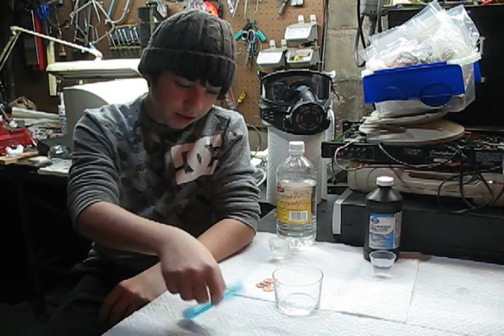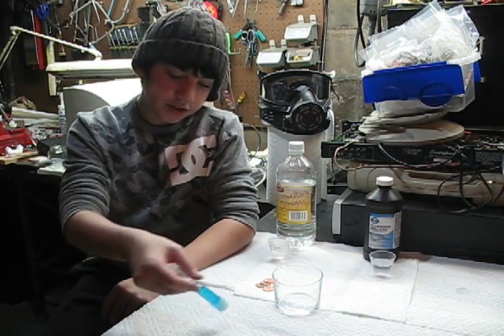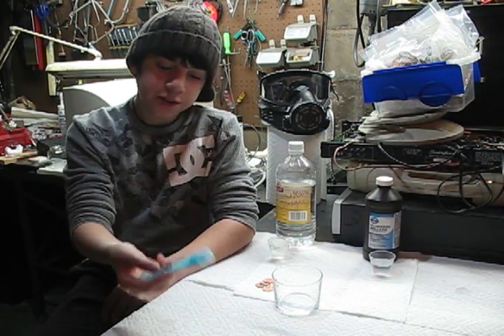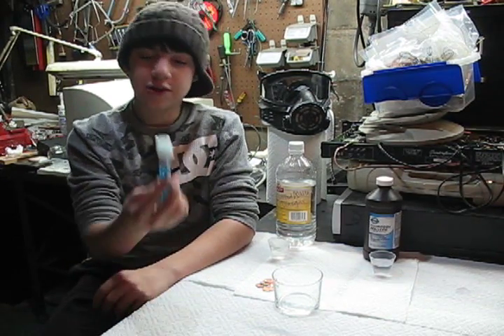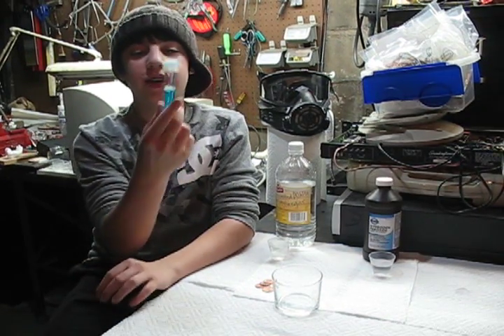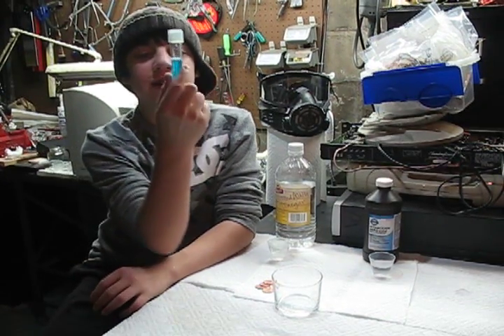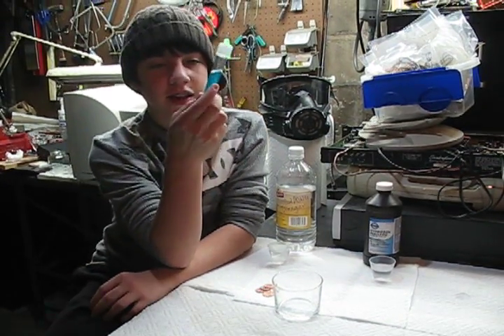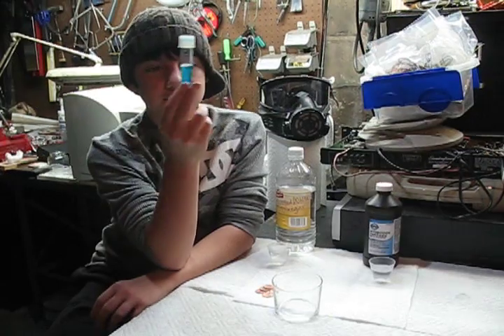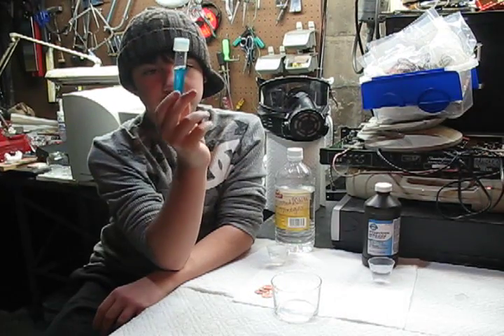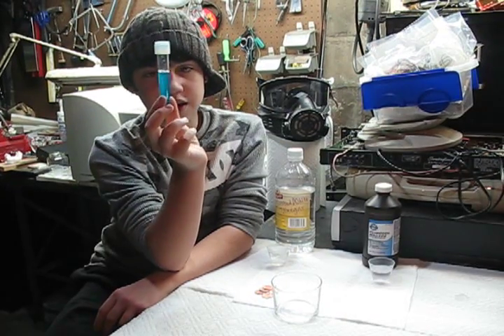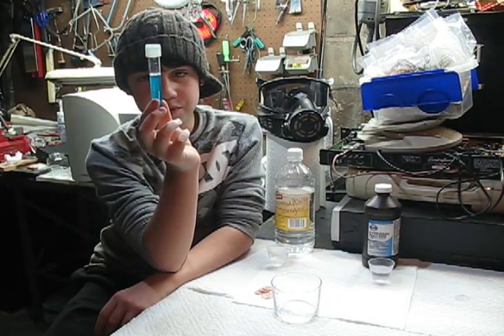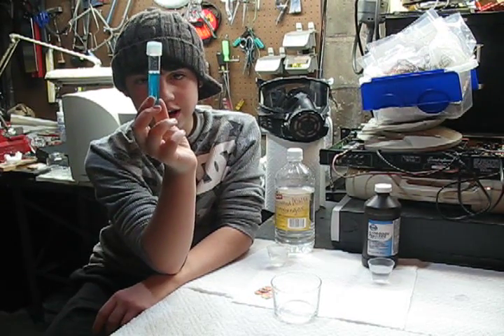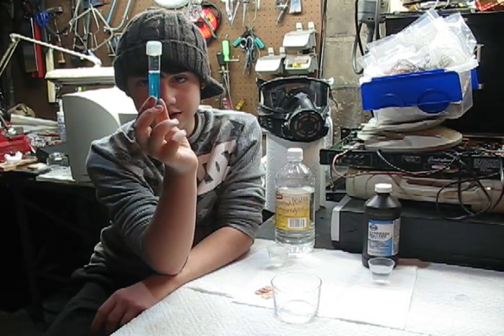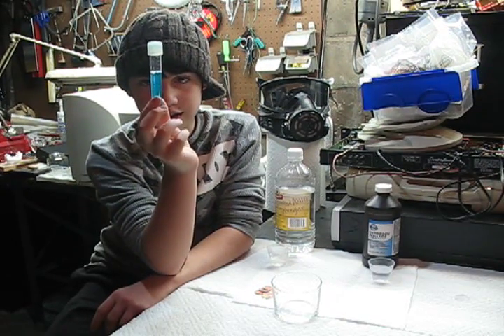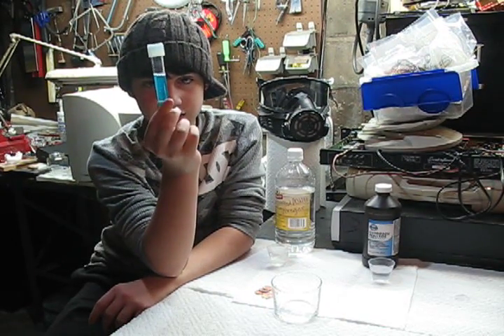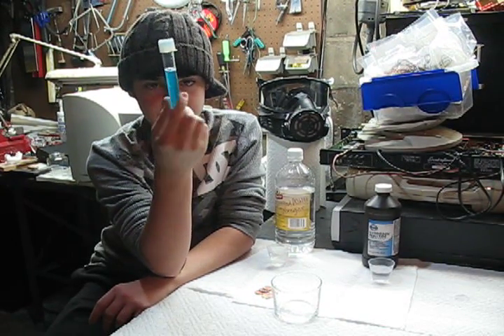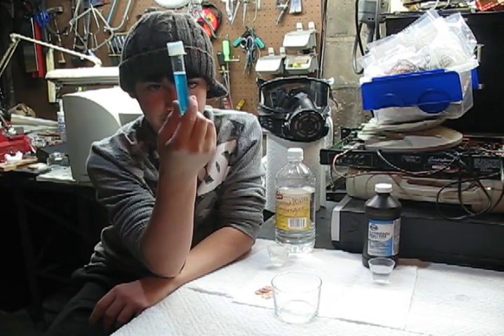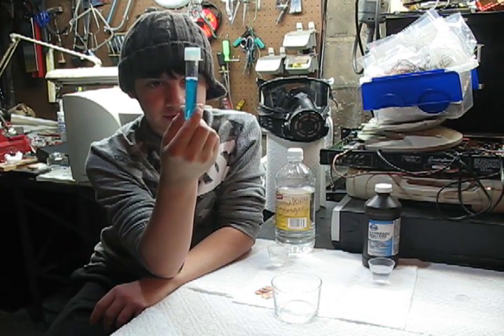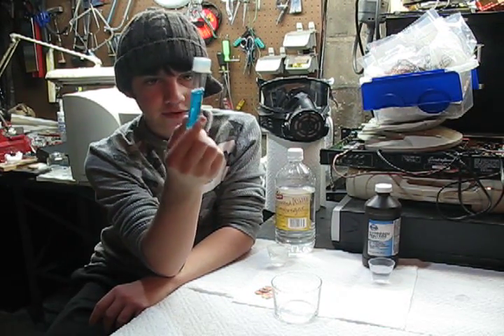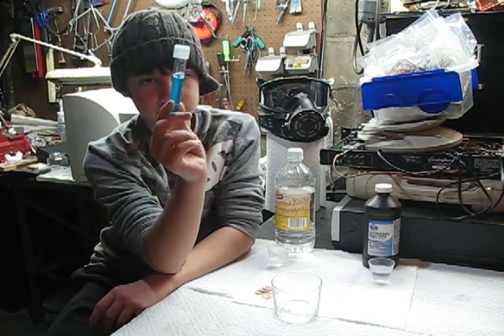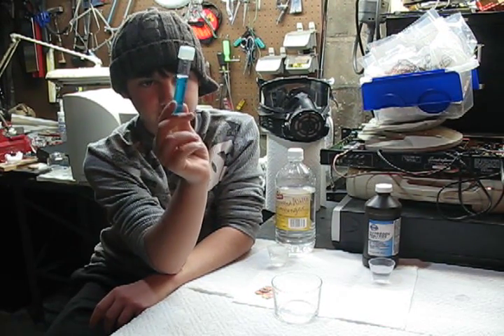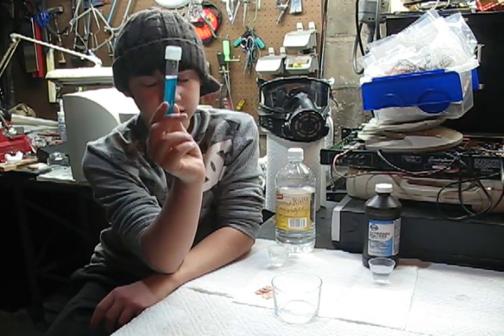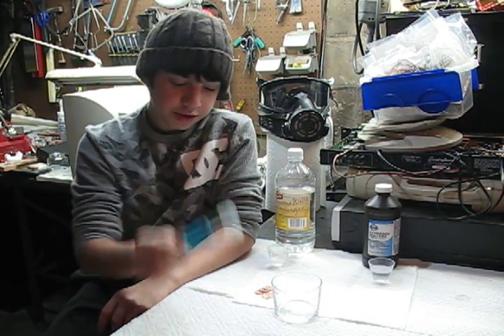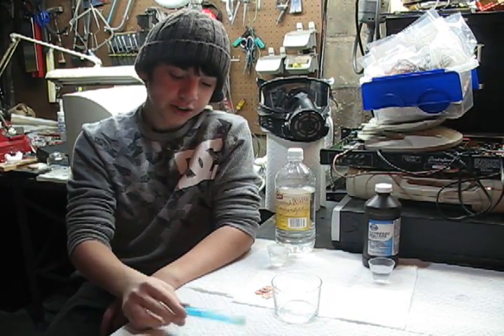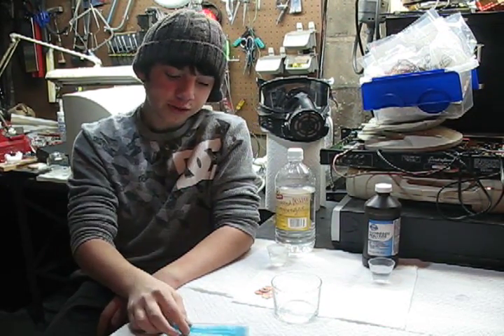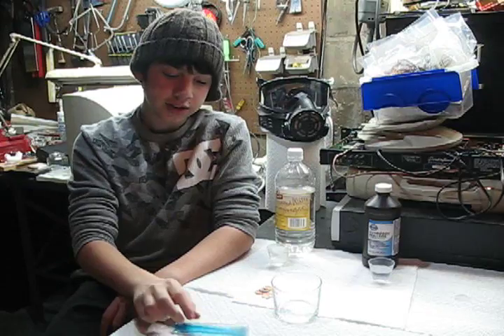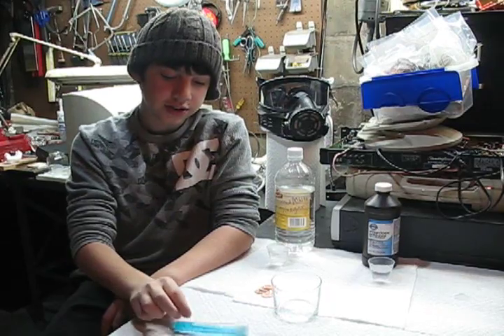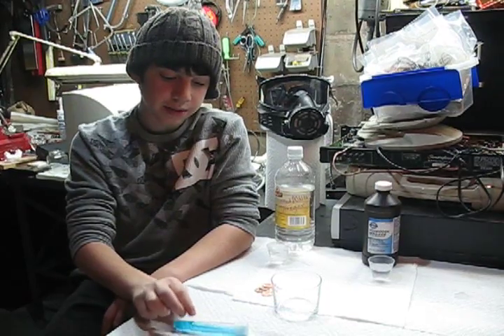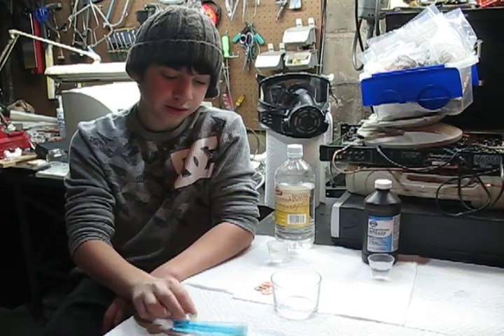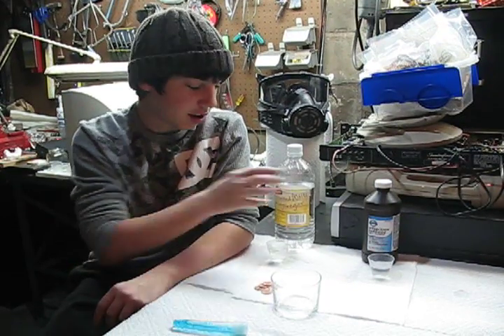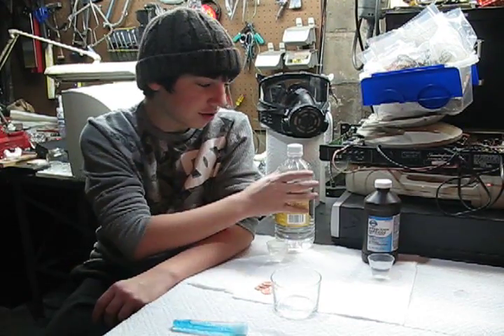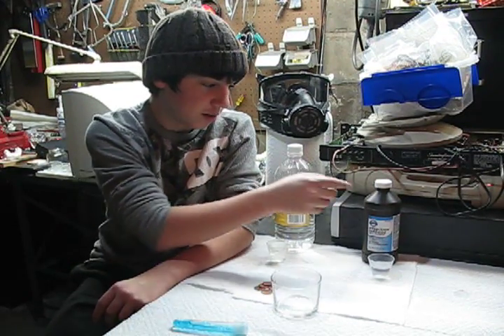Today we are making blue copper acetate solution. It's pretty cool and it's easy to make with household items.